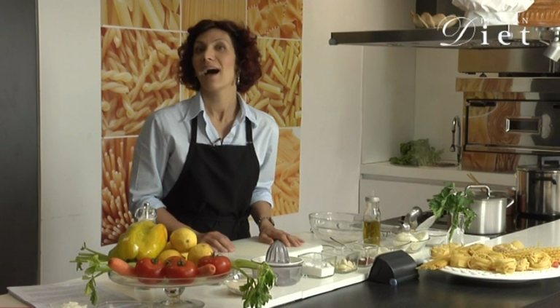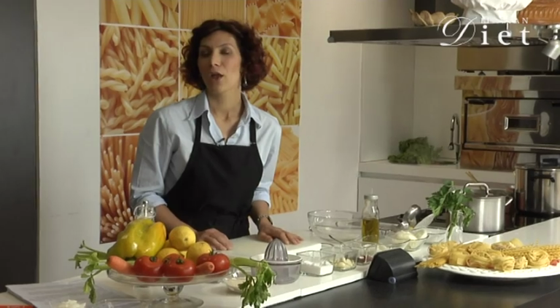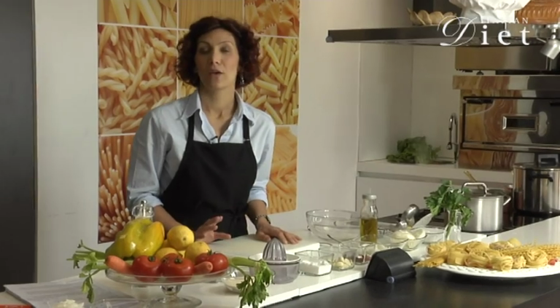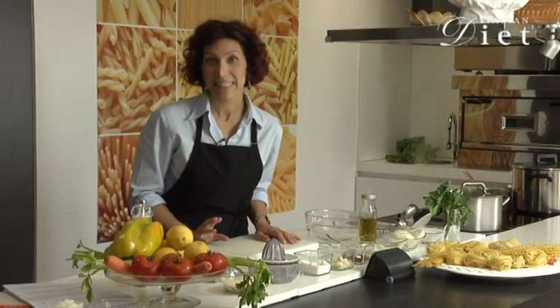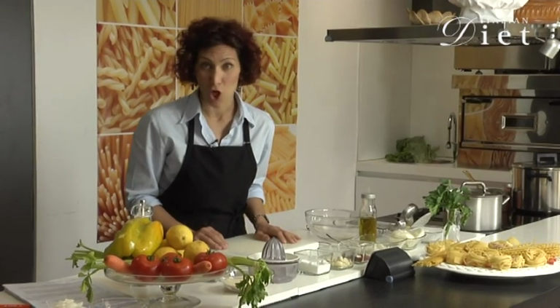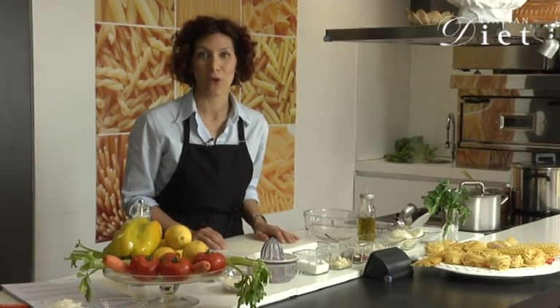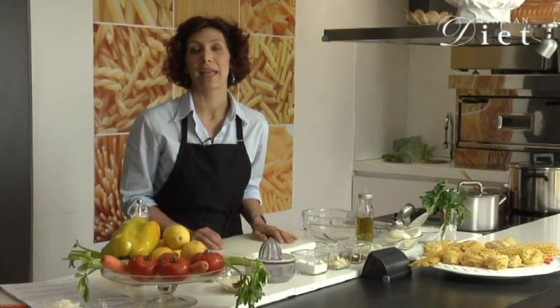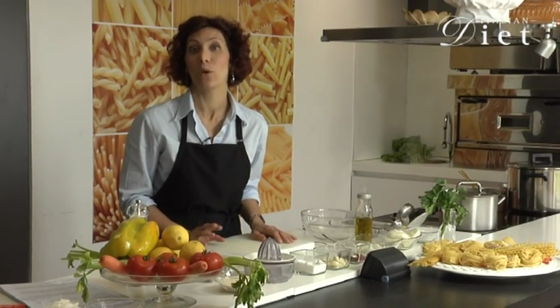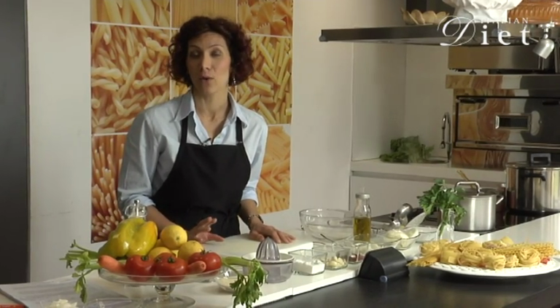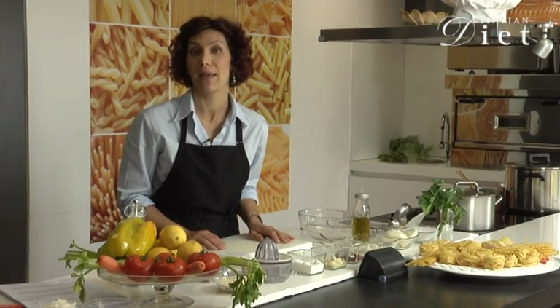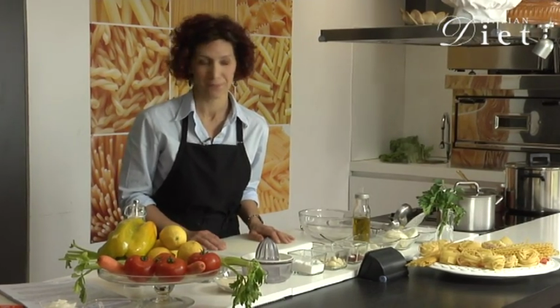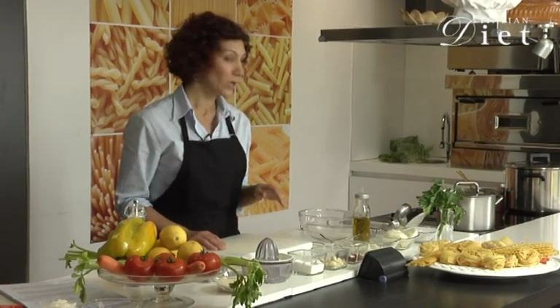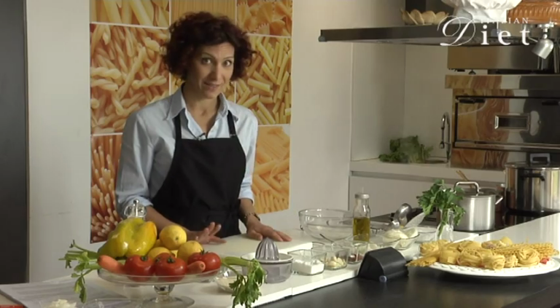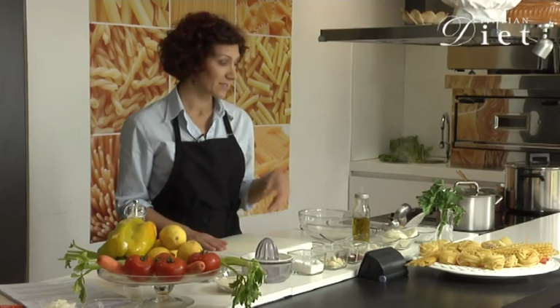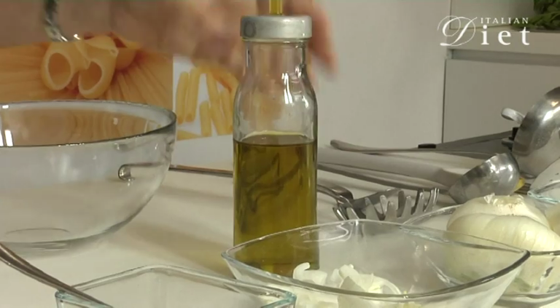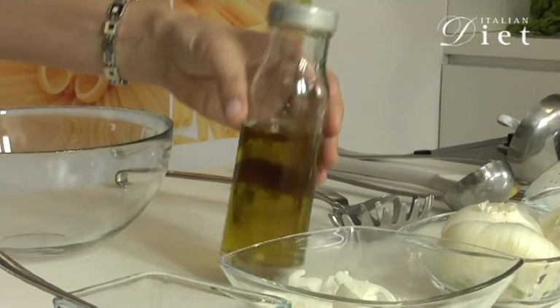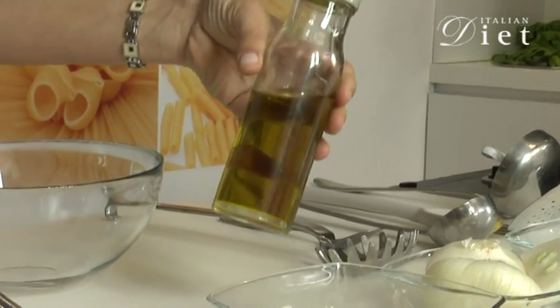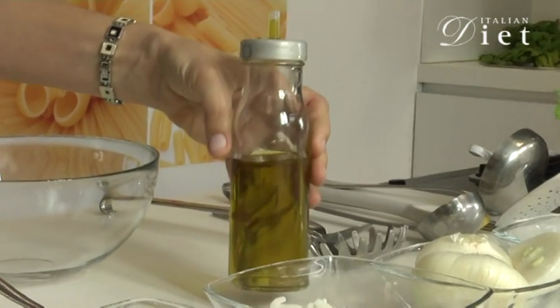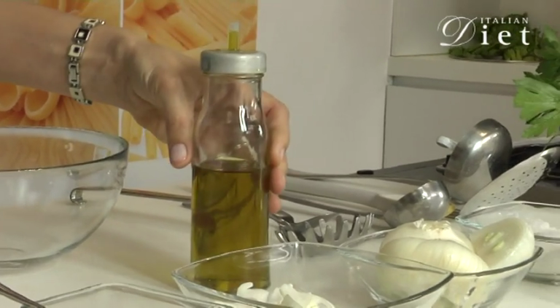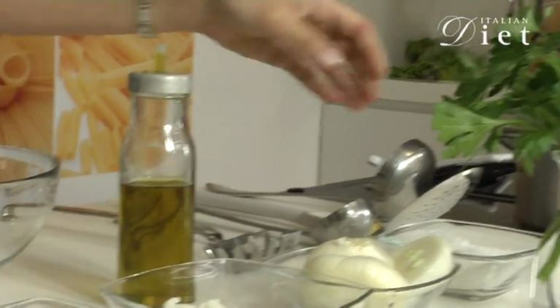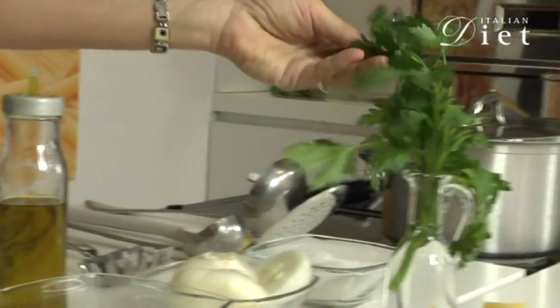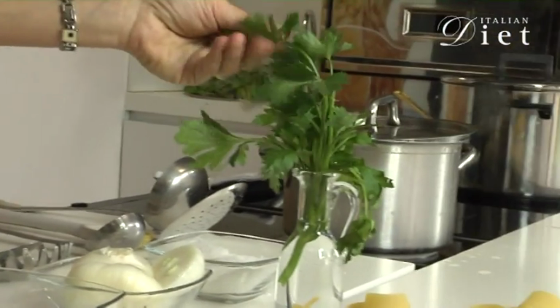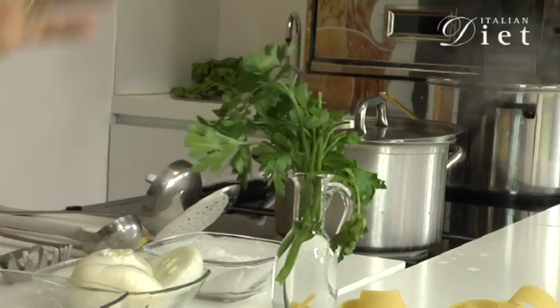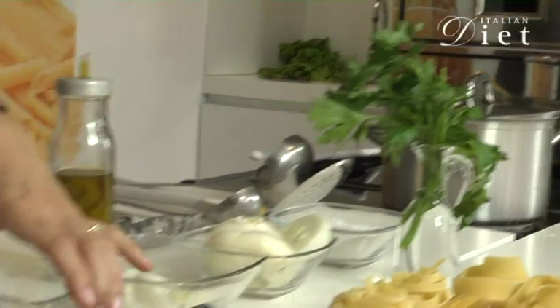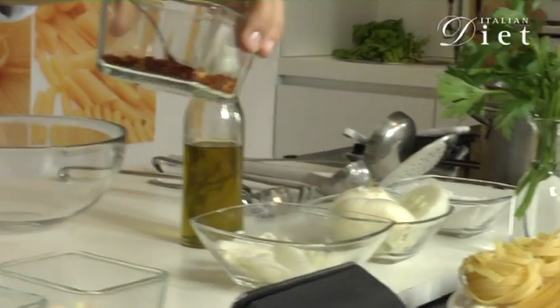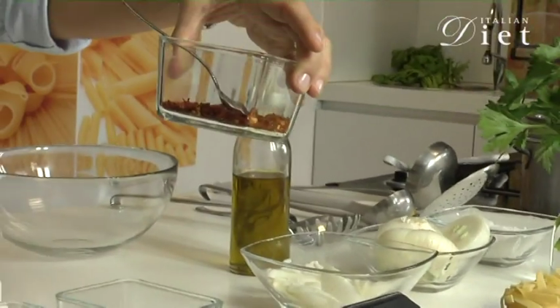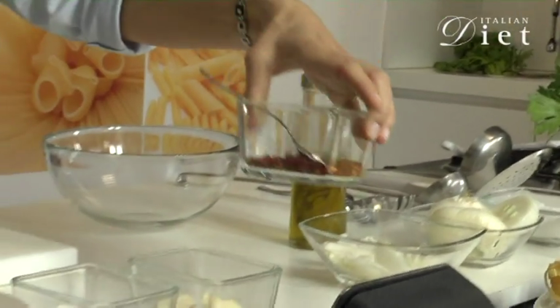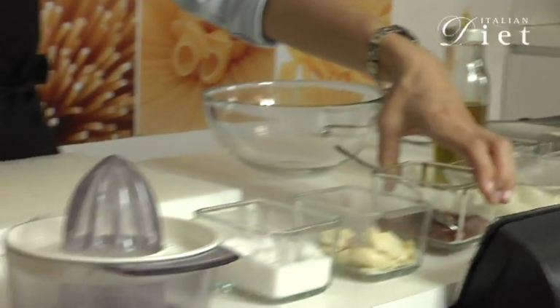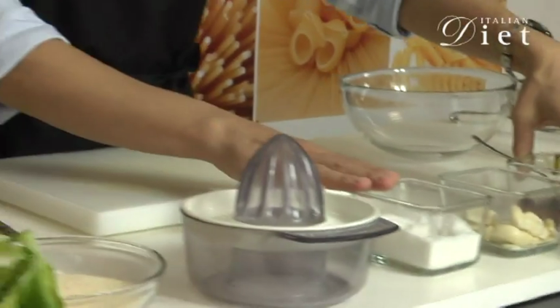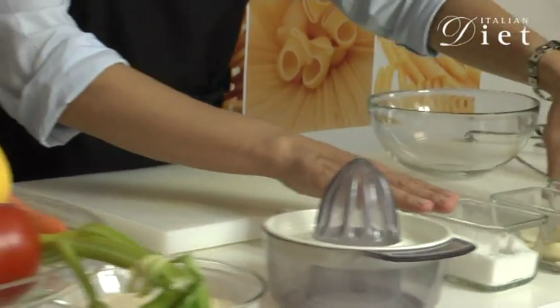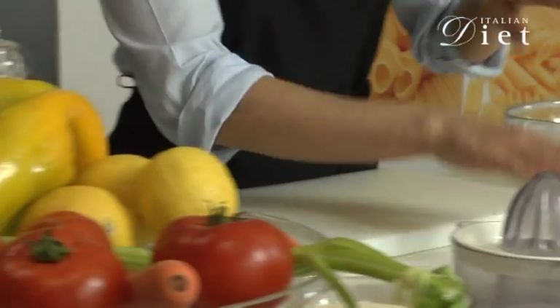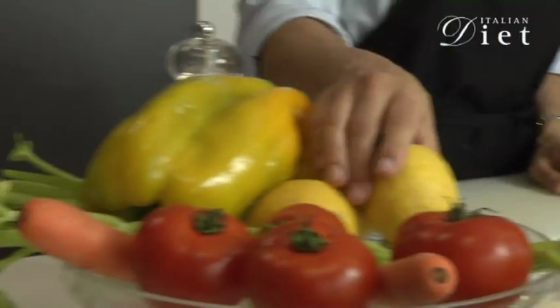Hi, for ItalianDiet.com we are going to make linguine with lemon. What we need is olive oil, parsley, red hot flake peppers, salt, and the juice of the lemon.